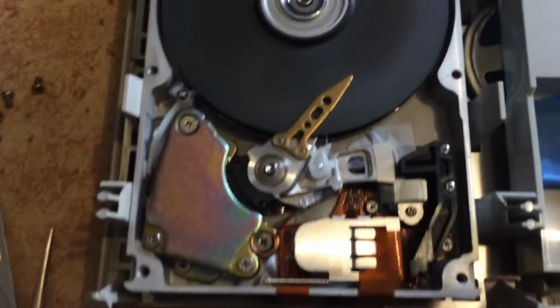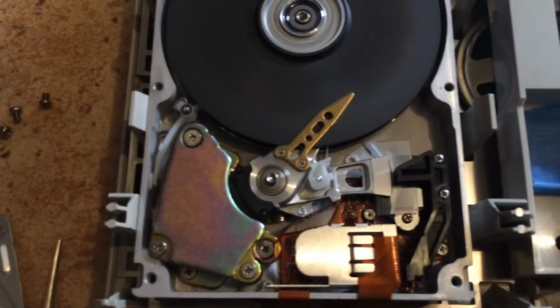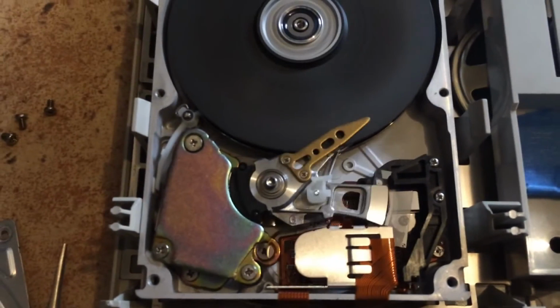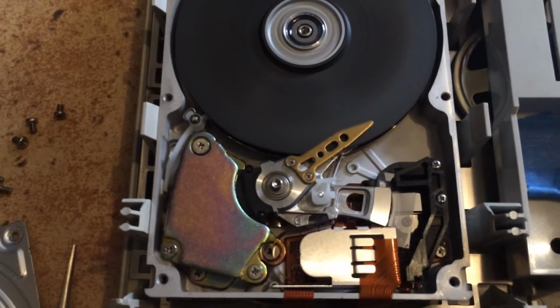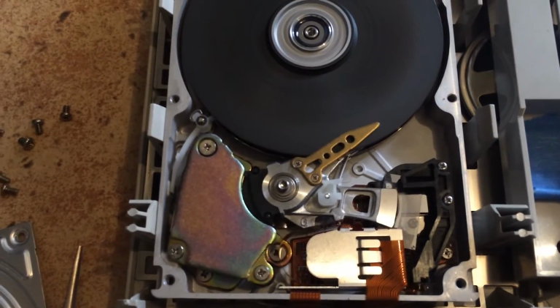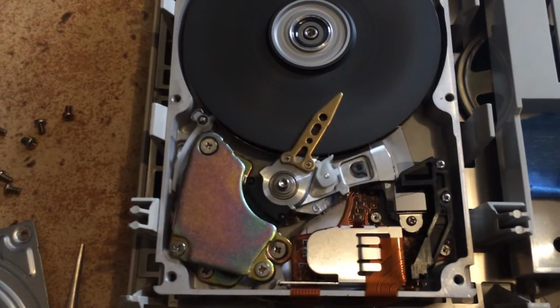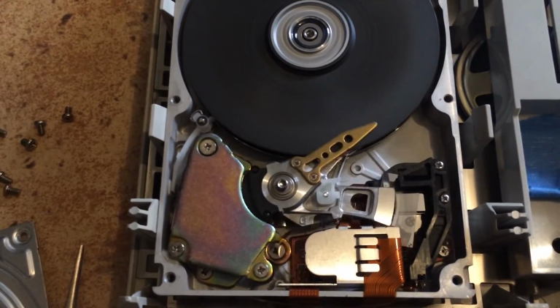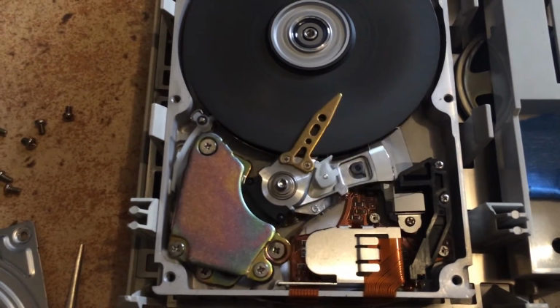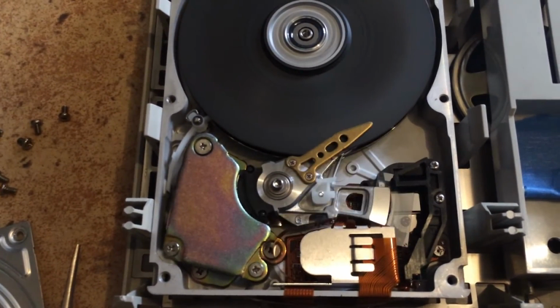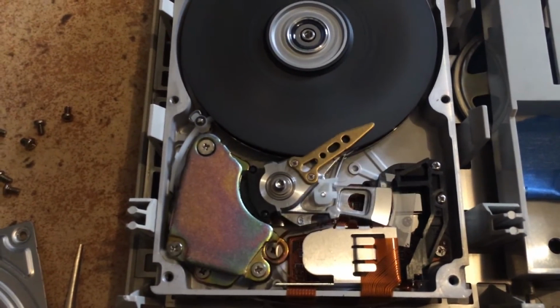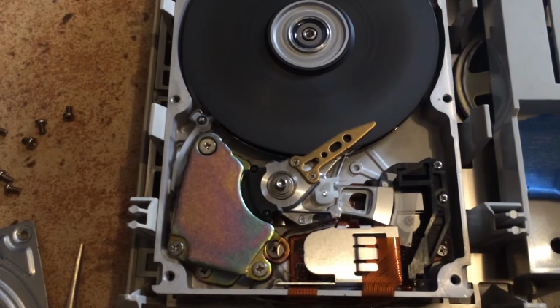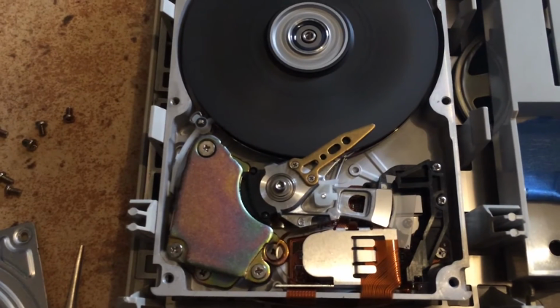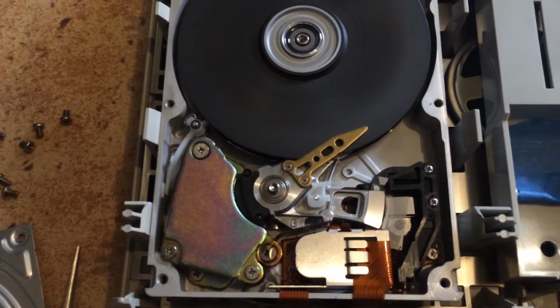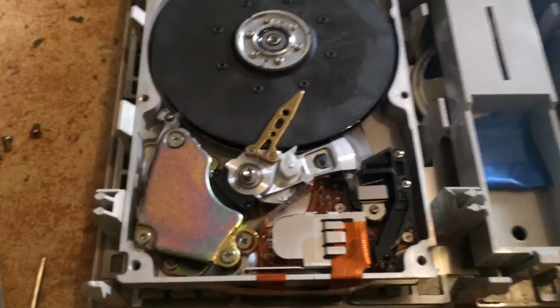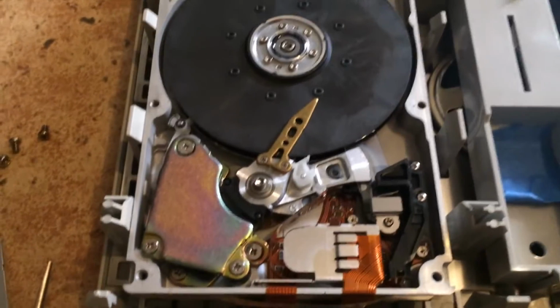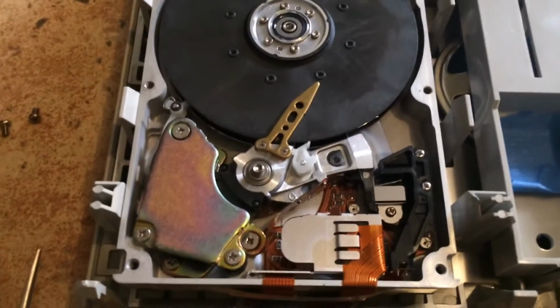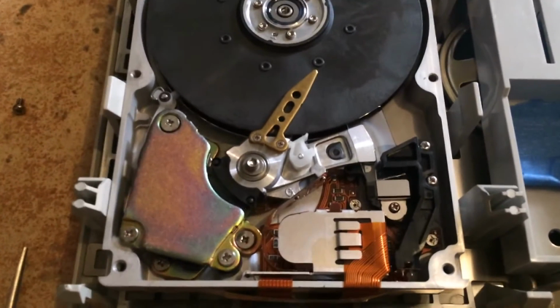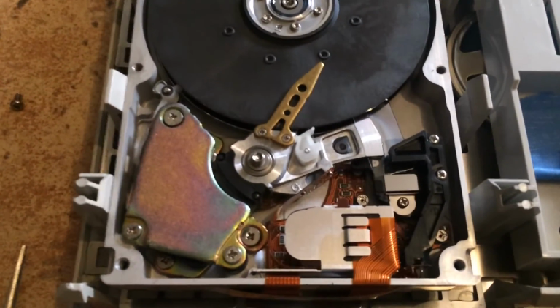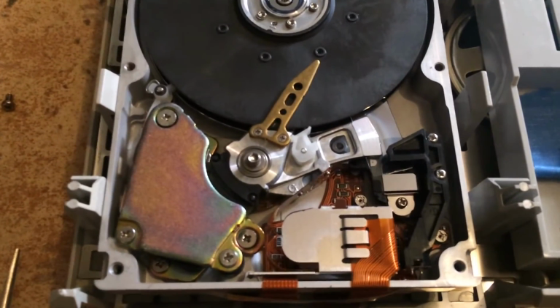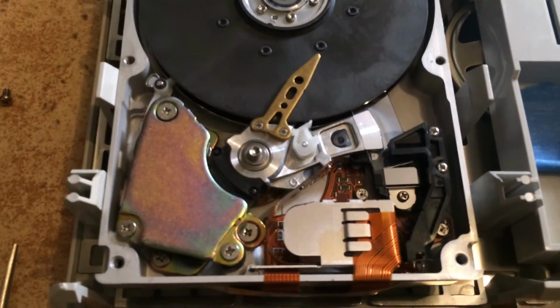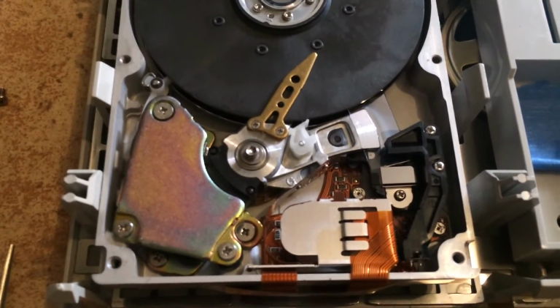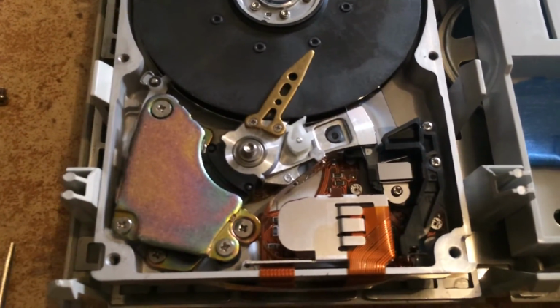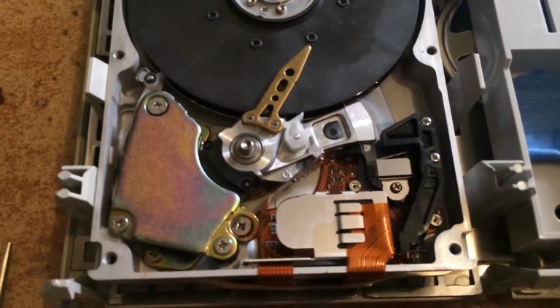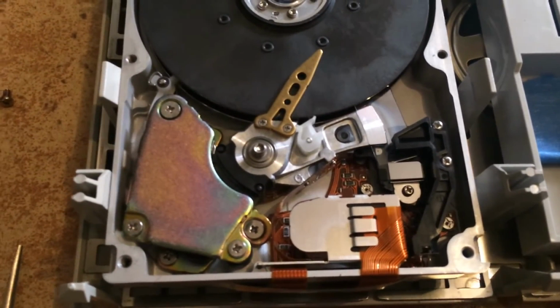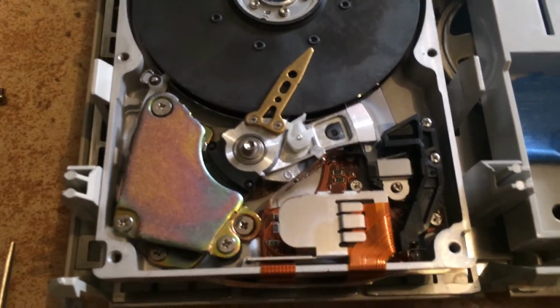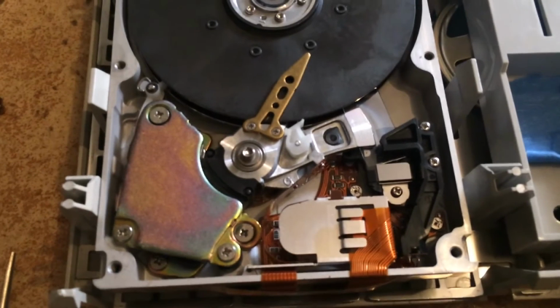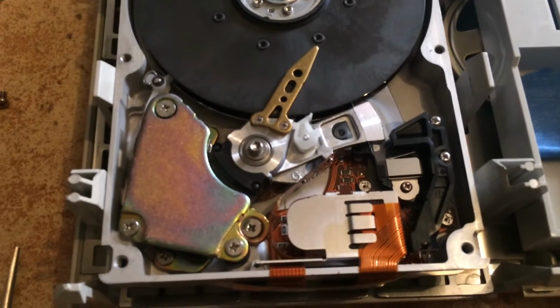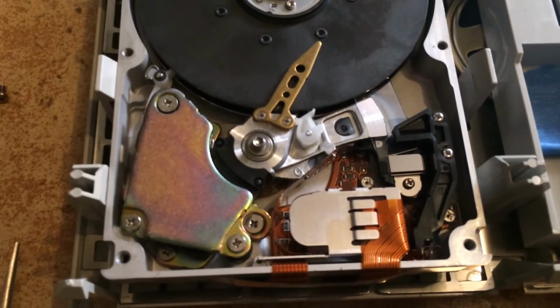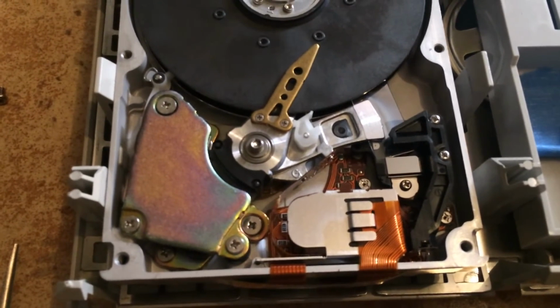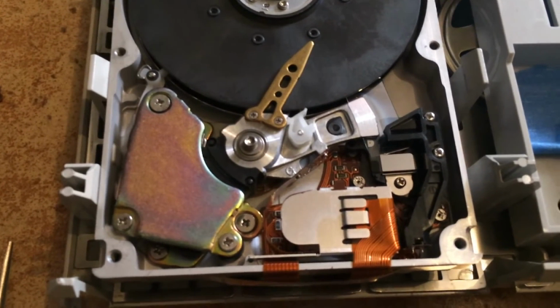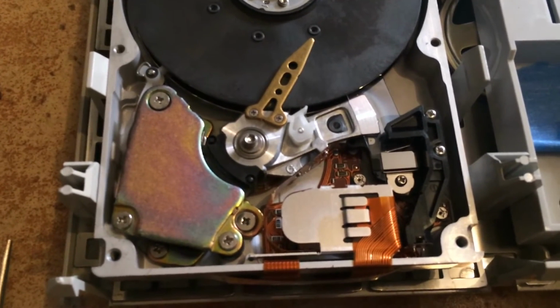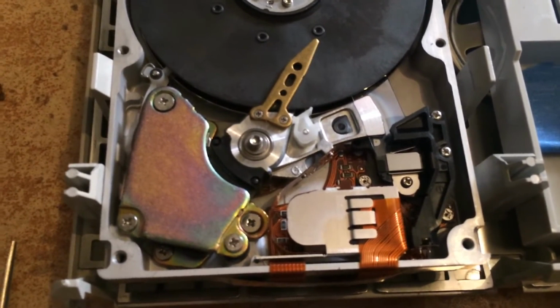And there we go. Now that we know that the hard drive works, we can try and make this little quick fix a bit more permanent.